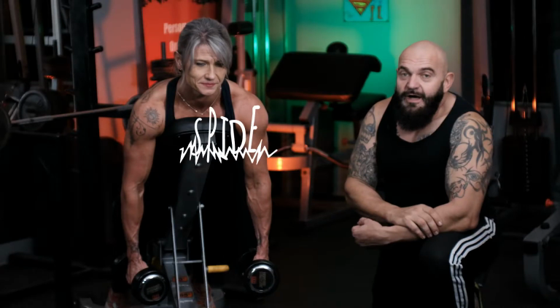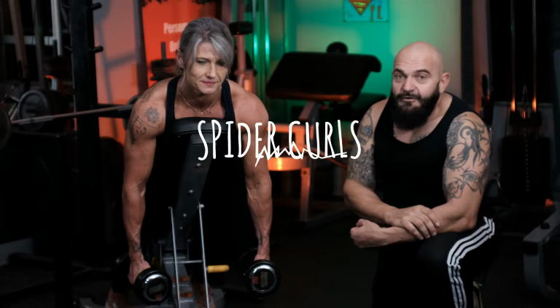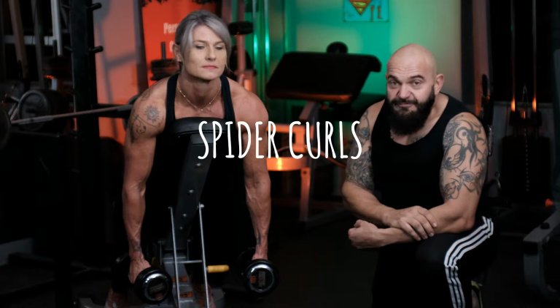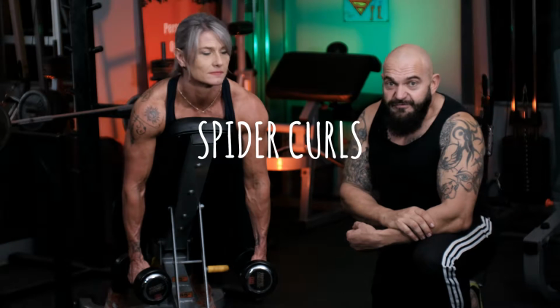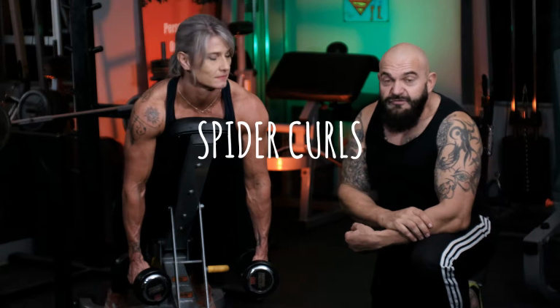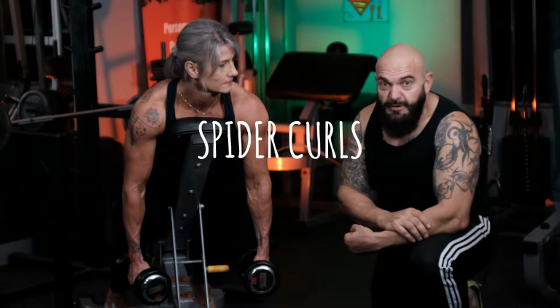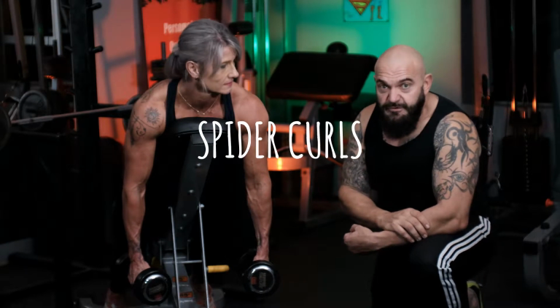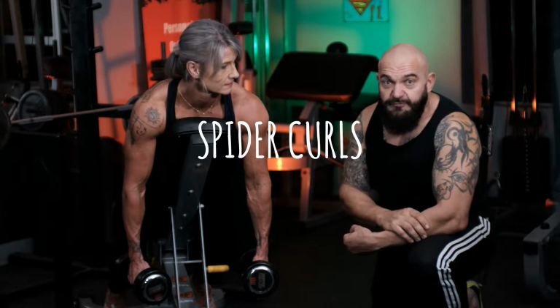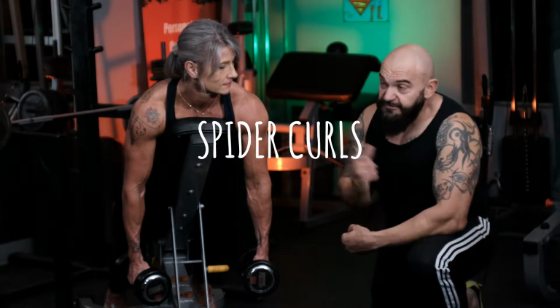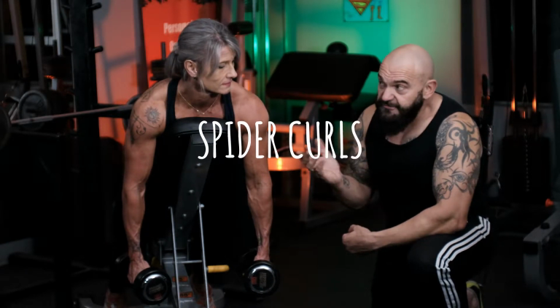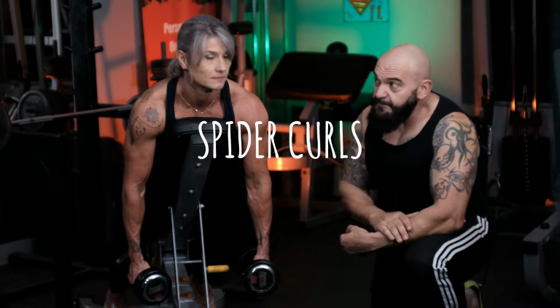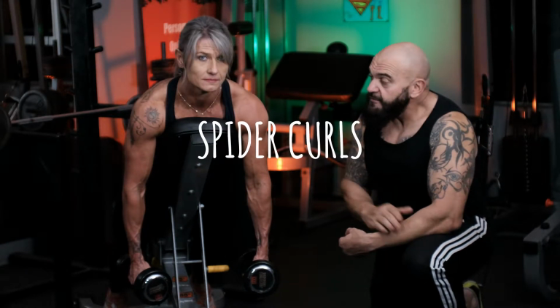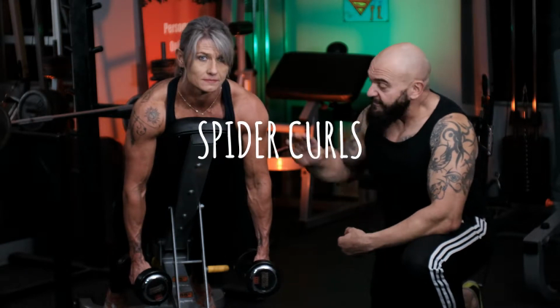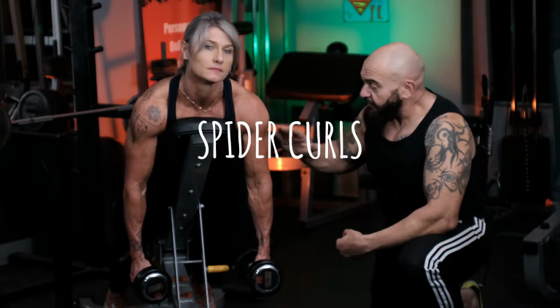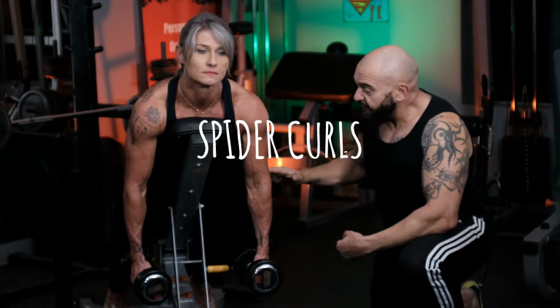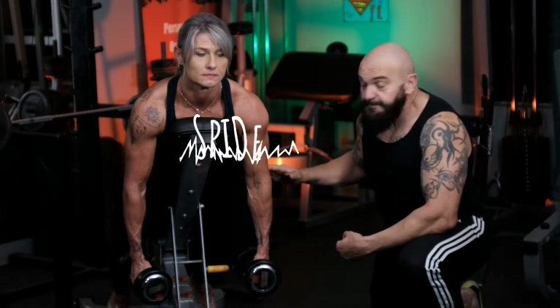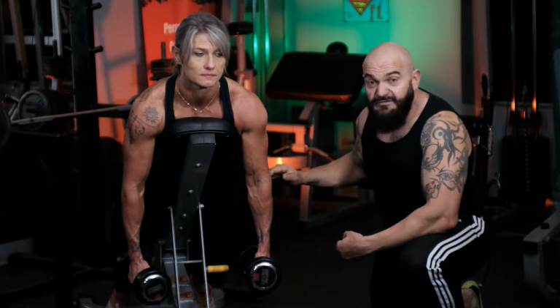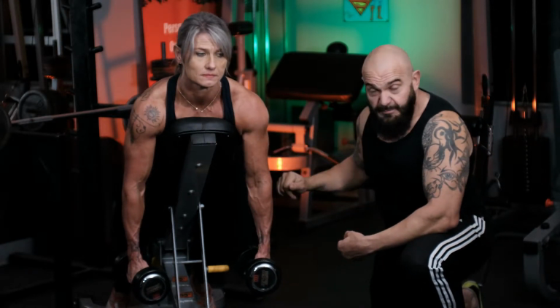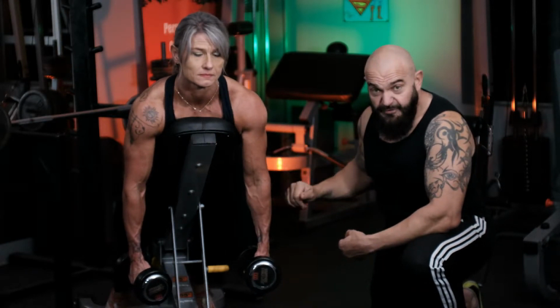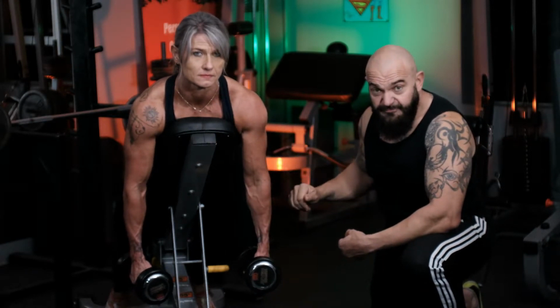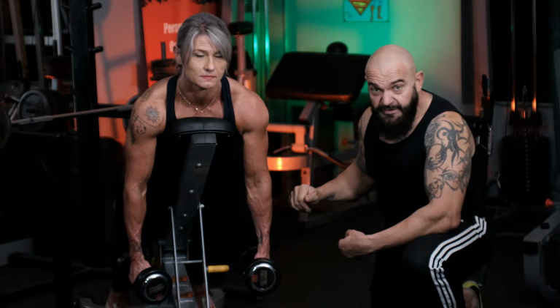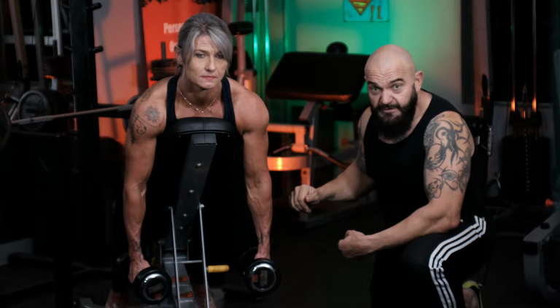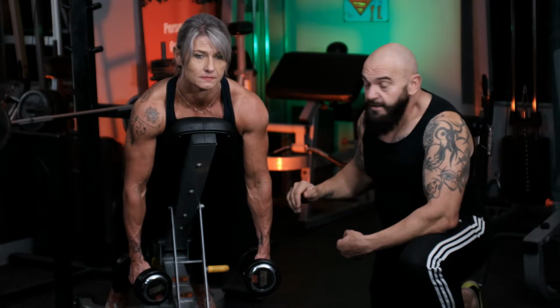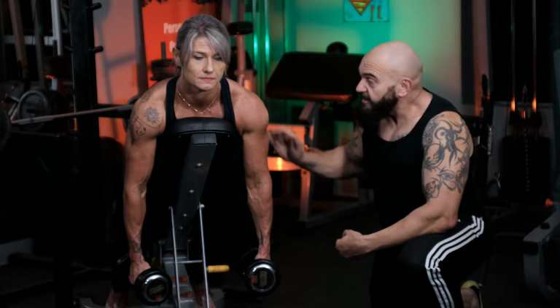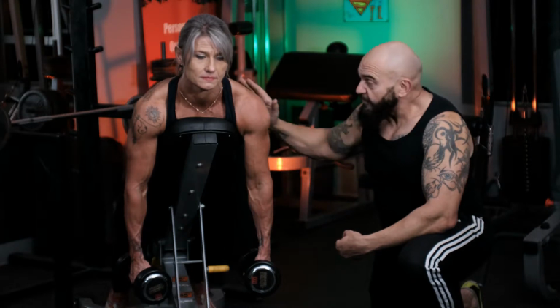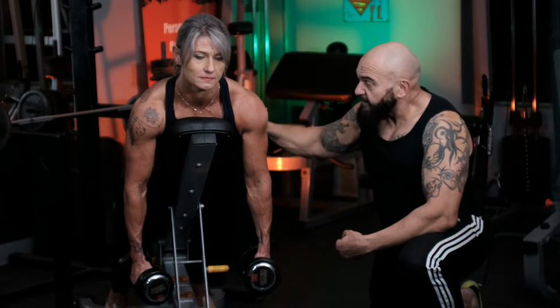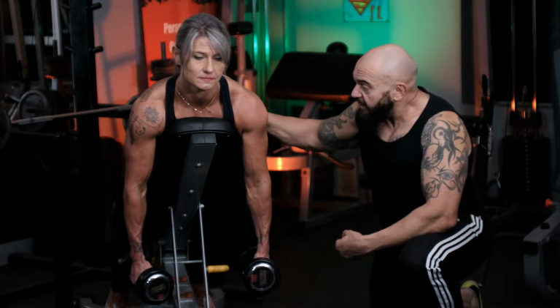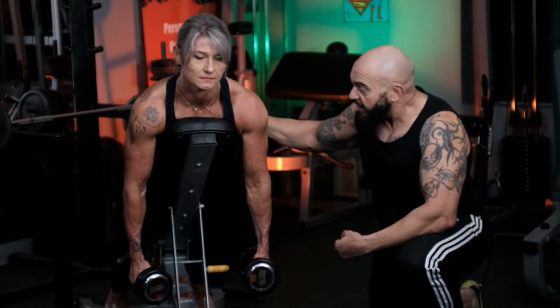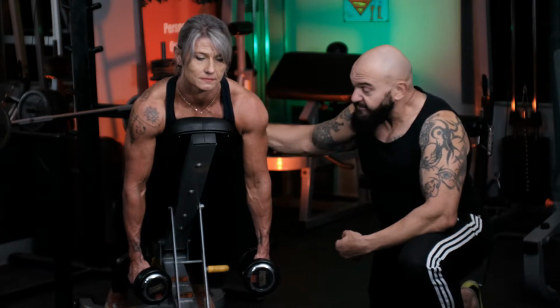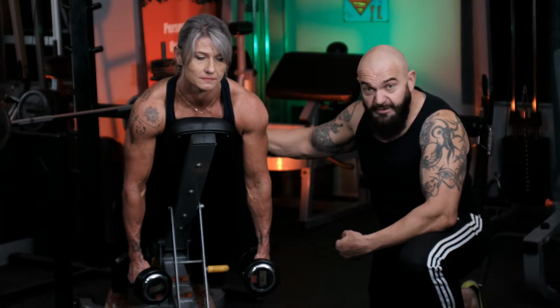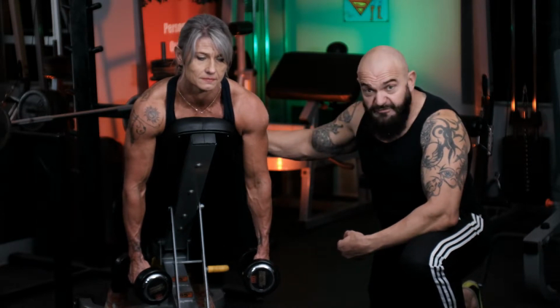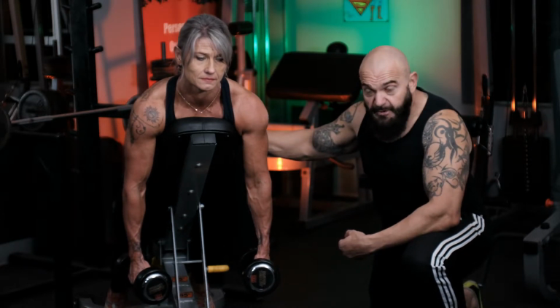Our fifth exercise is spider curls. I've got Desiree assisting me. She's lying on an elevated bench at about 45 degrees, which stops swinging and stabilizes the spine.